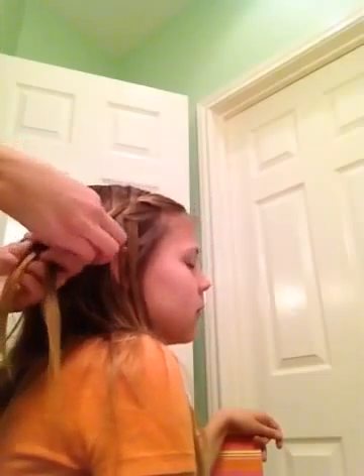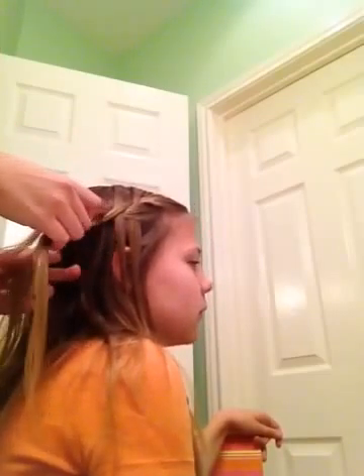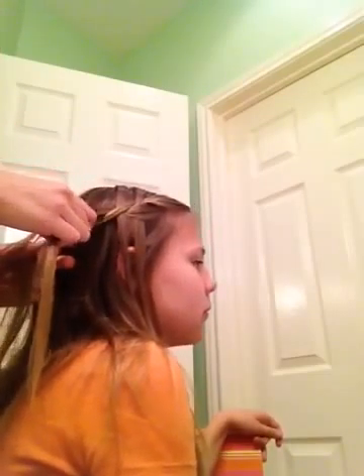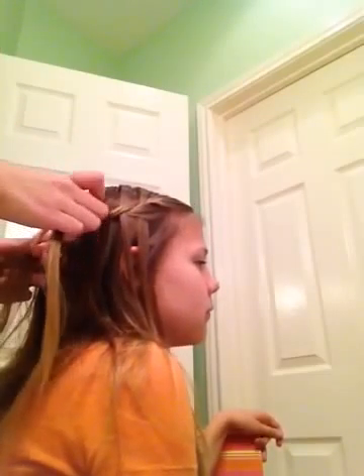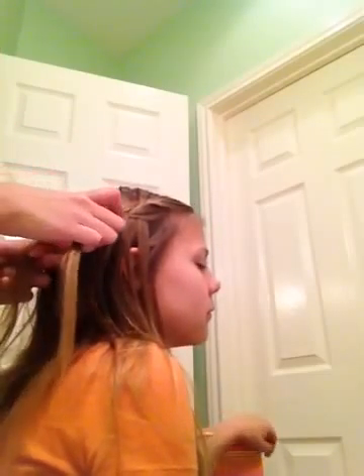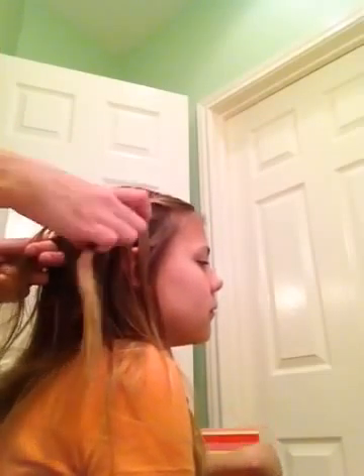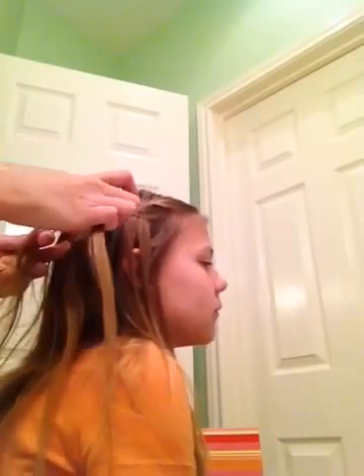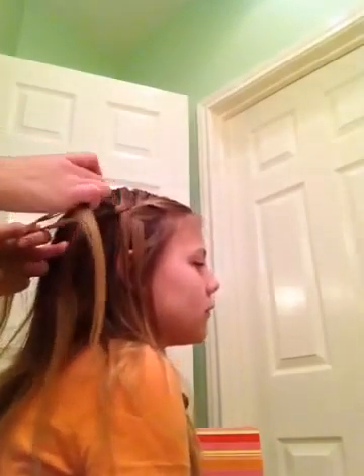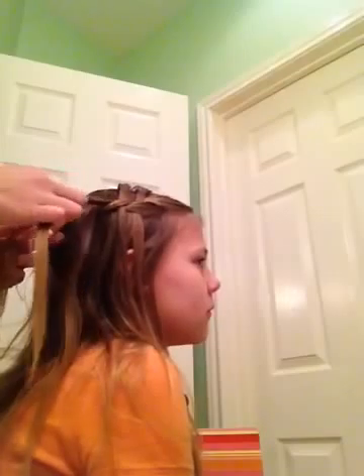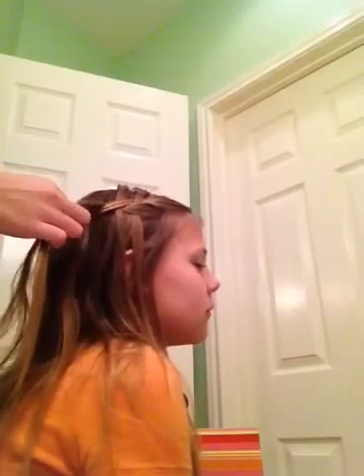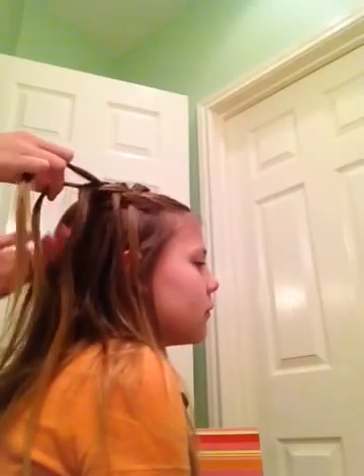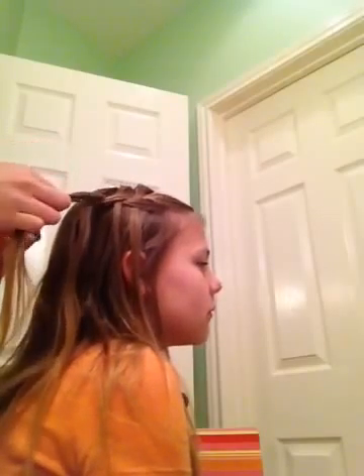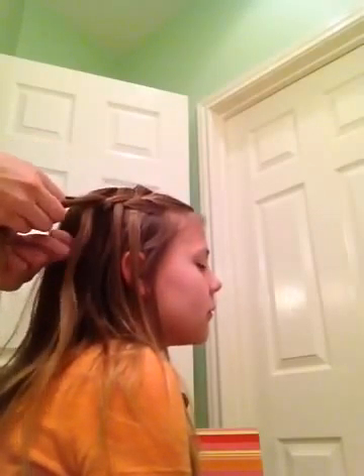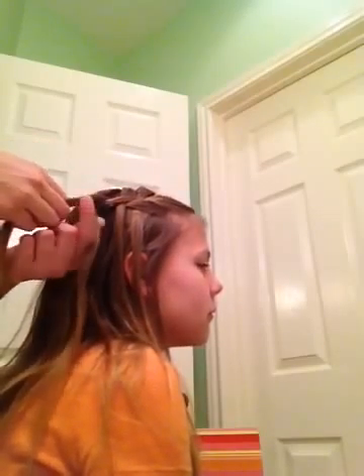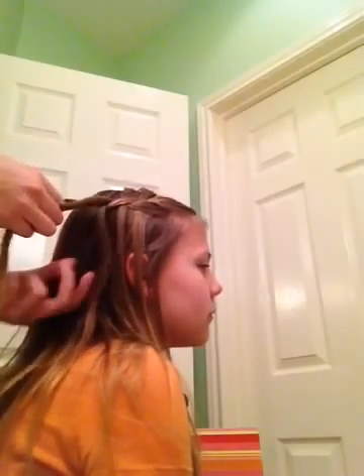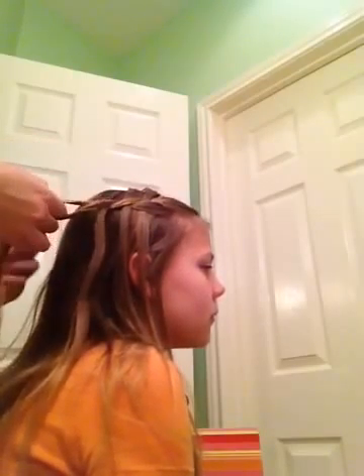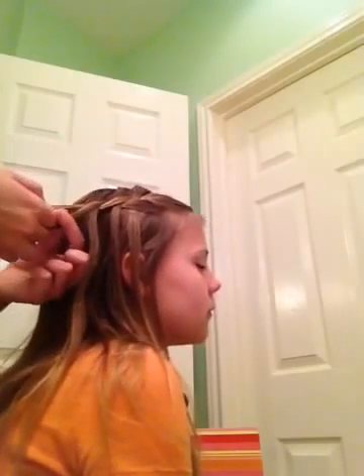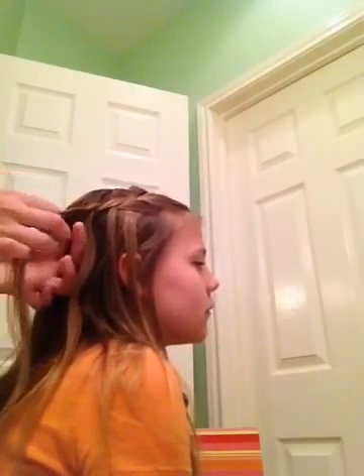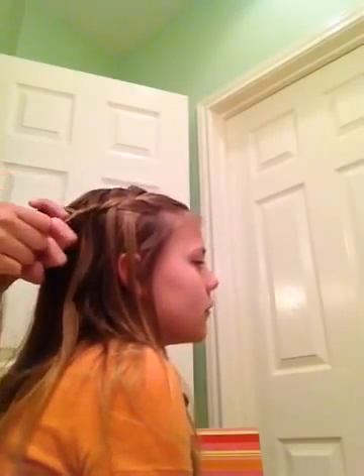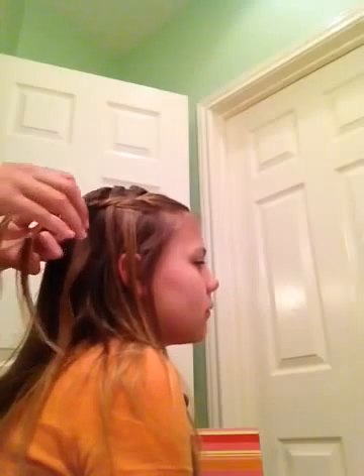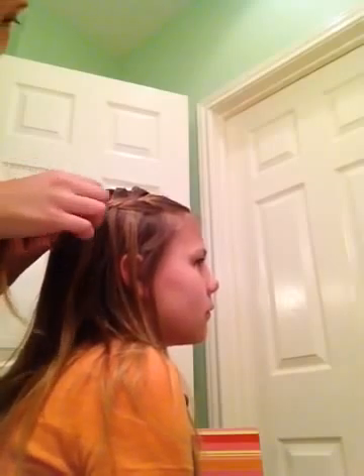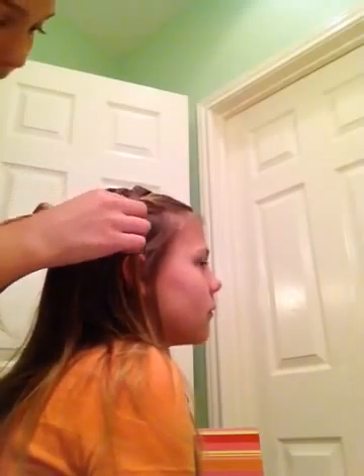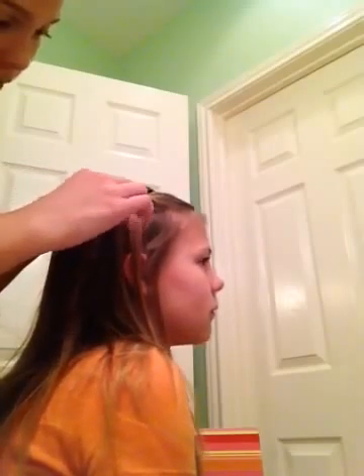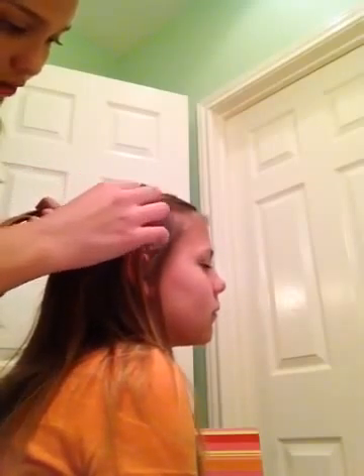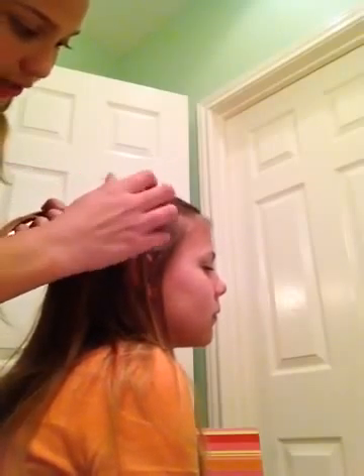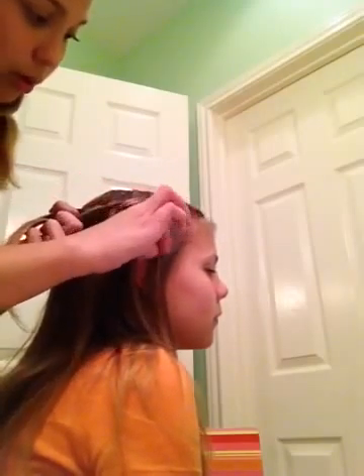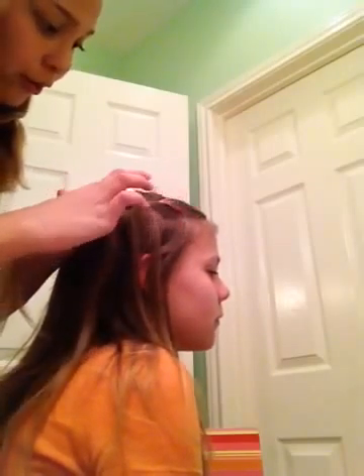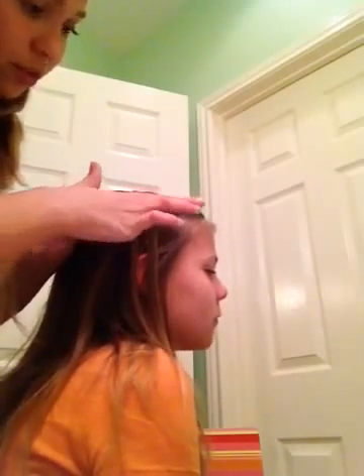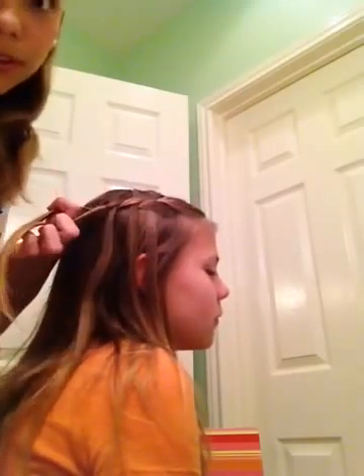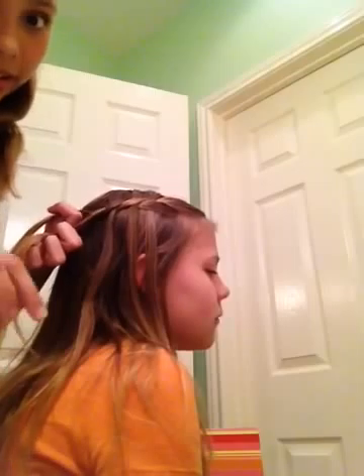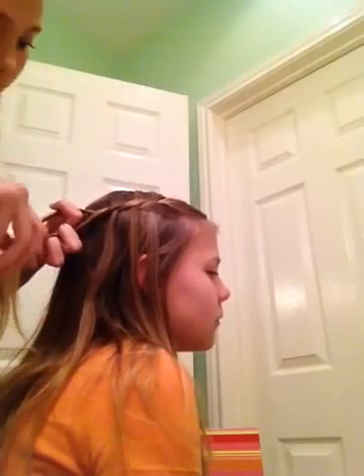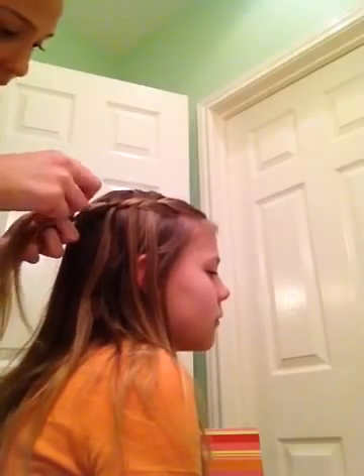And stay really close to the head so it doesn't poof out a little bit. So just keep doing that and twist. And you'll start to see the little waterfalls and the twist along the head.